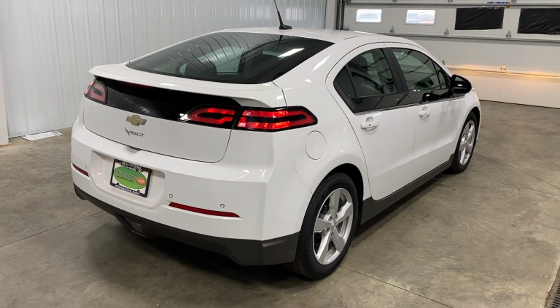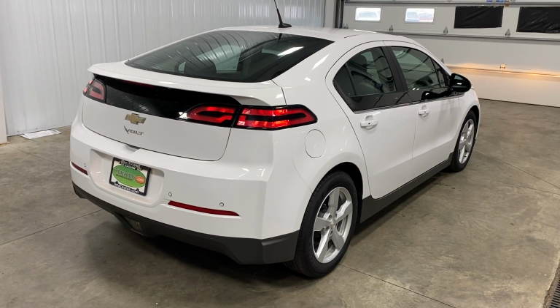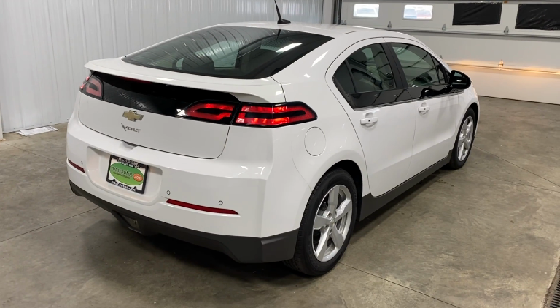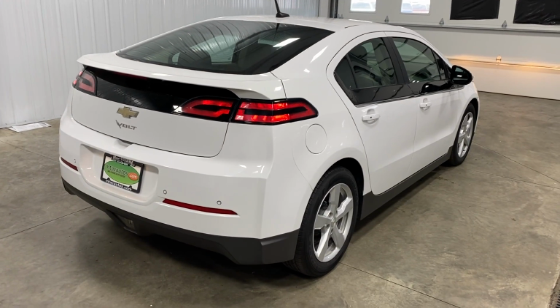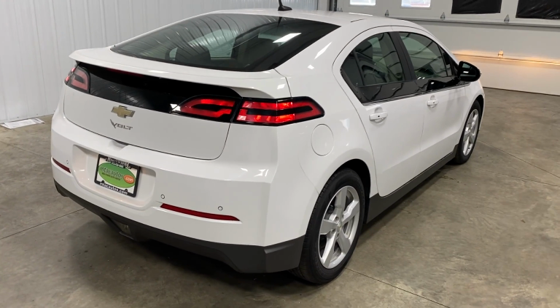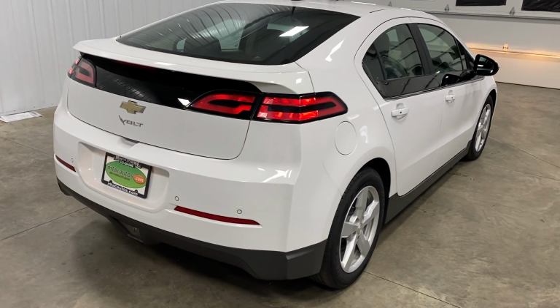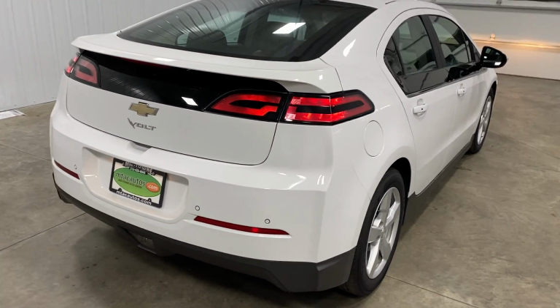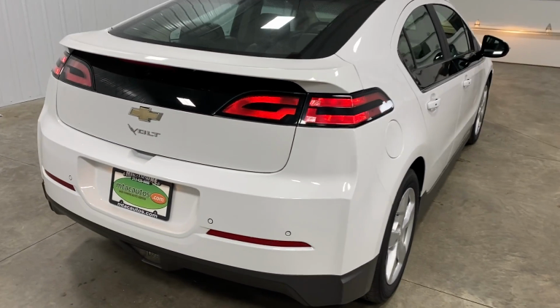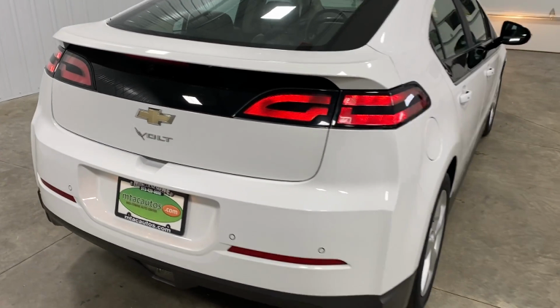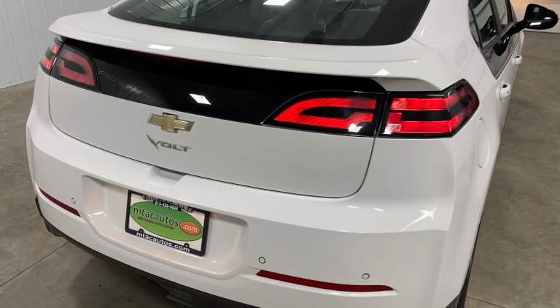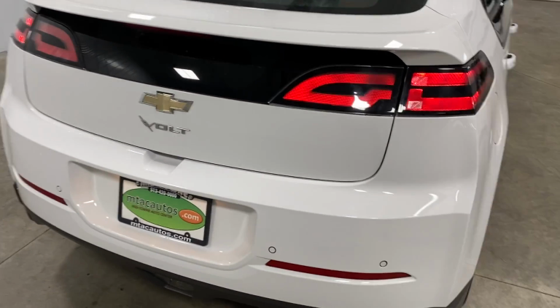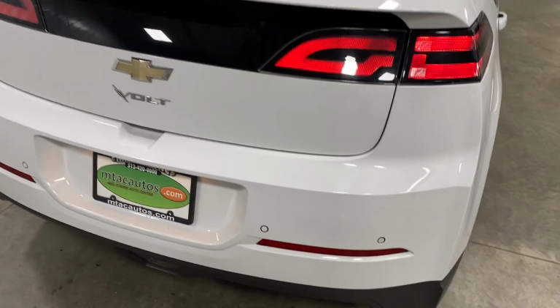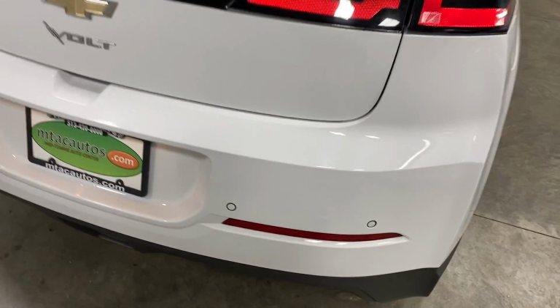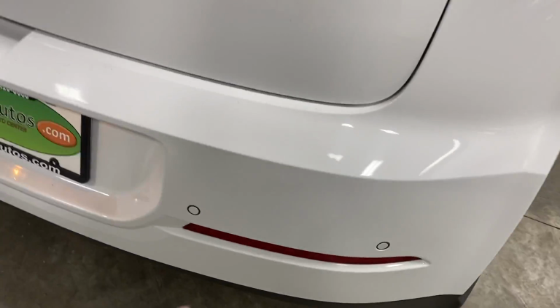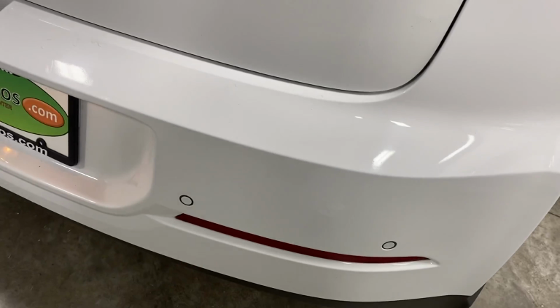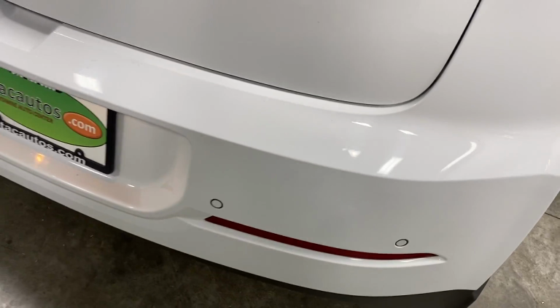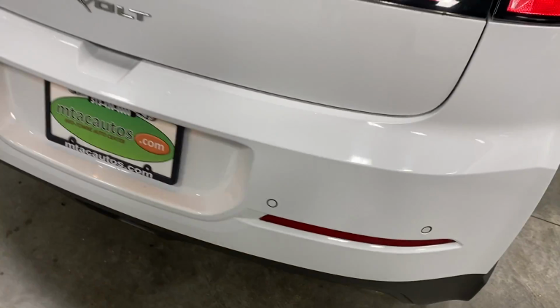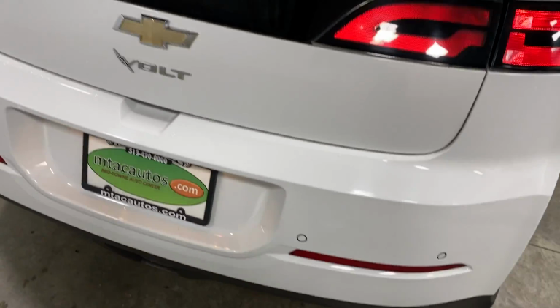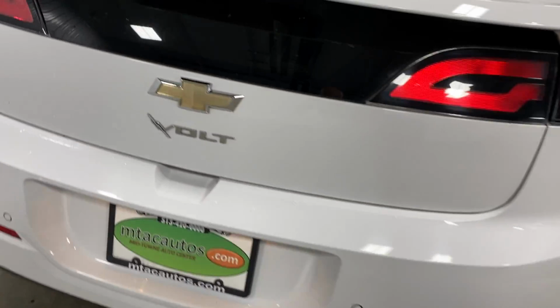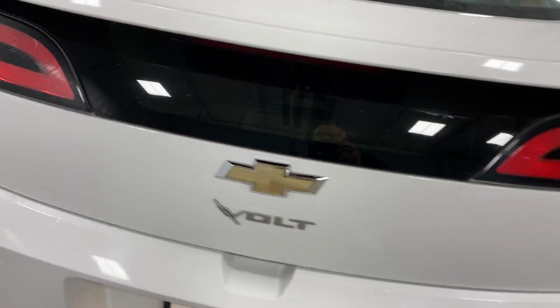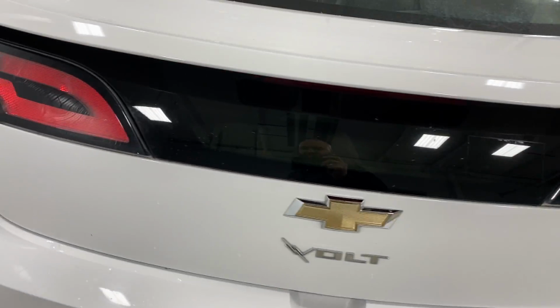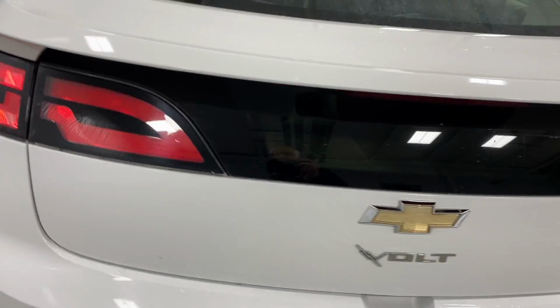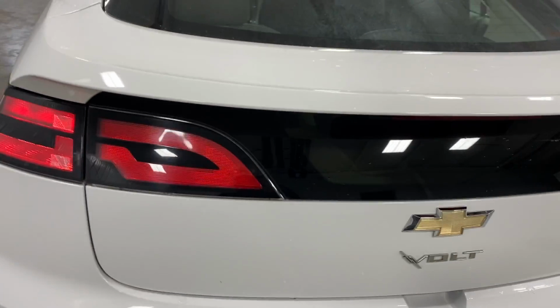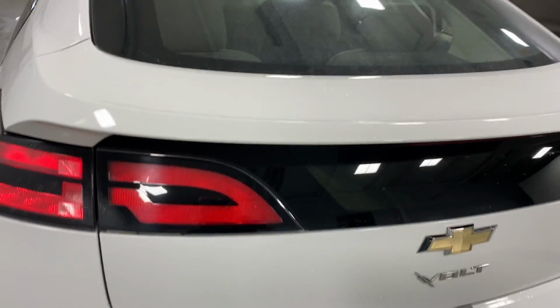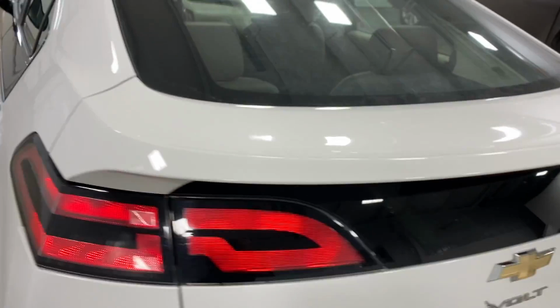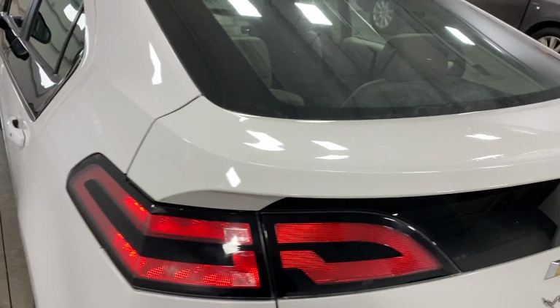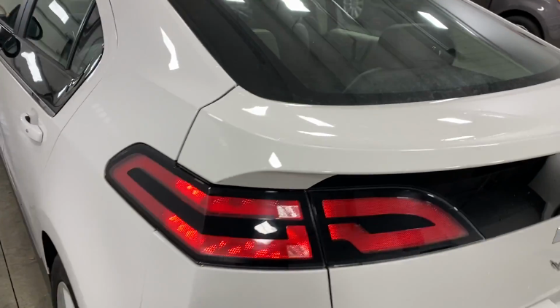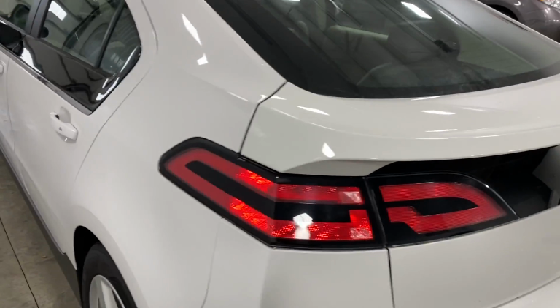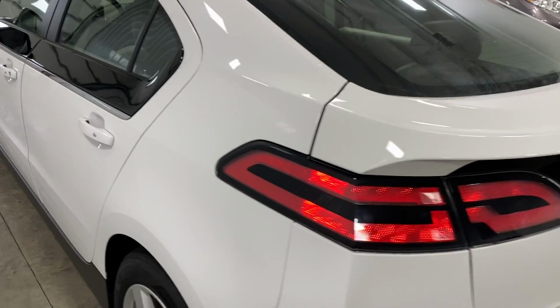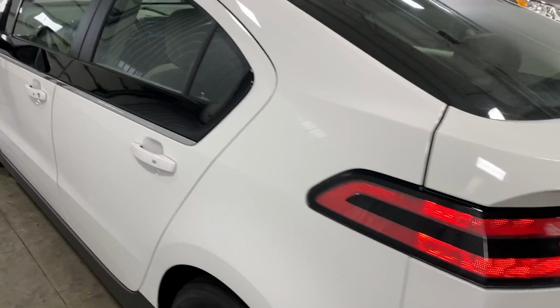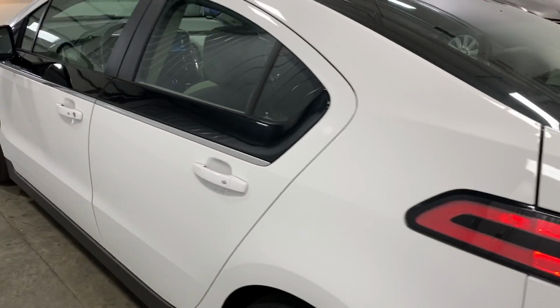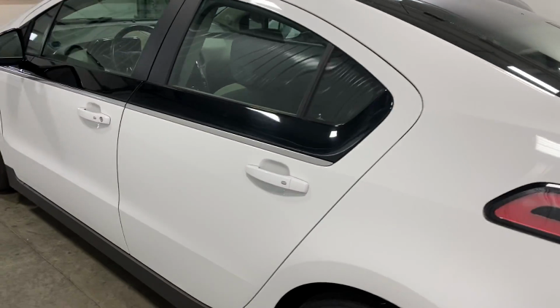One owner, clean Carfax, 1.4 liter four-cylinder engine. It does have the backup sensors. There are no dents, dings, scratches, or blemishes. Very clean all the way around.